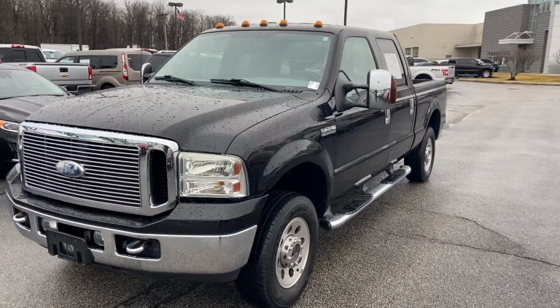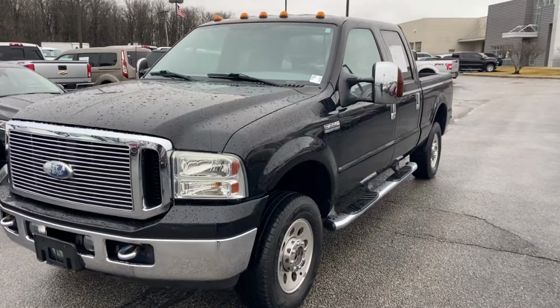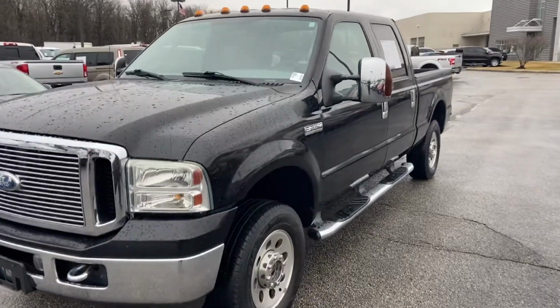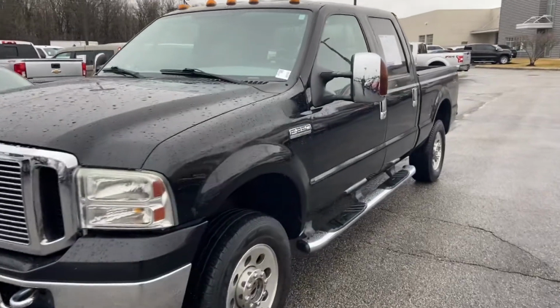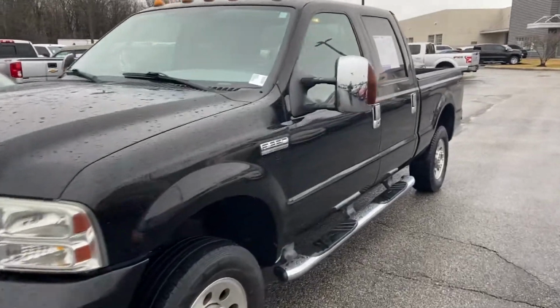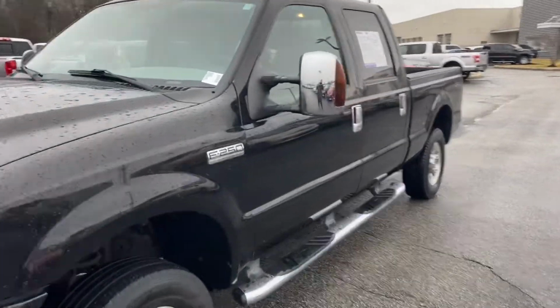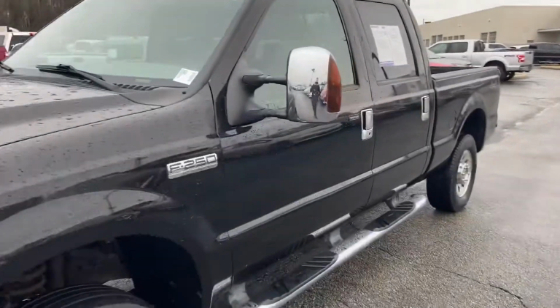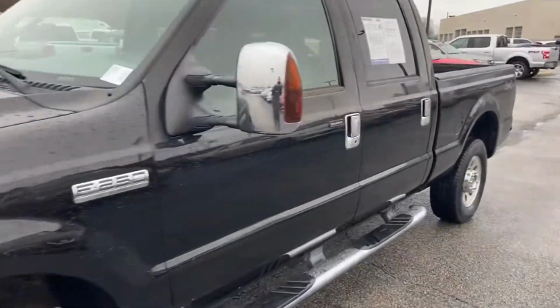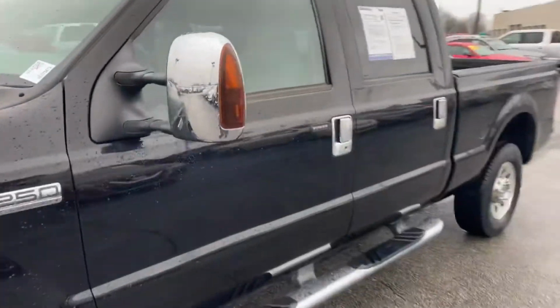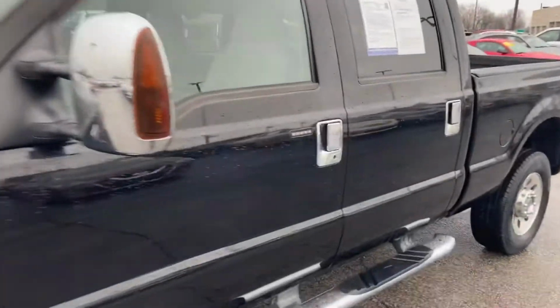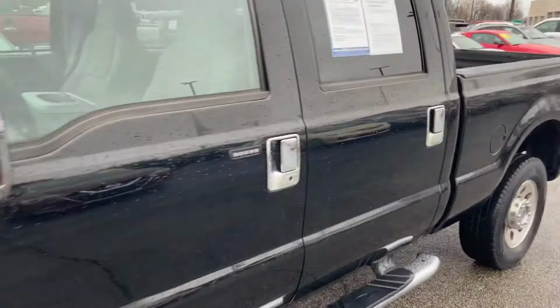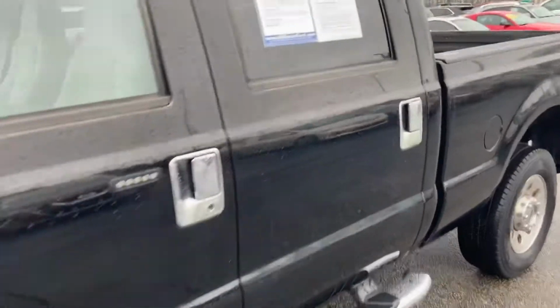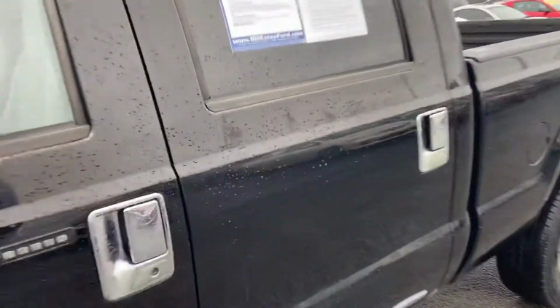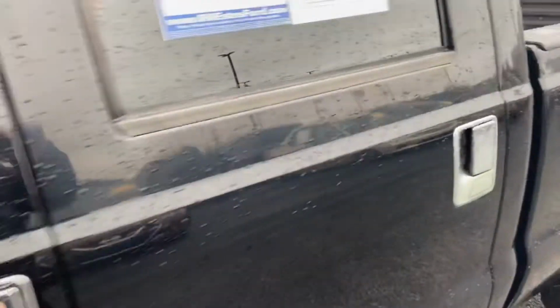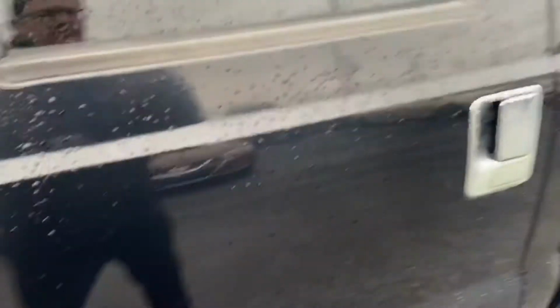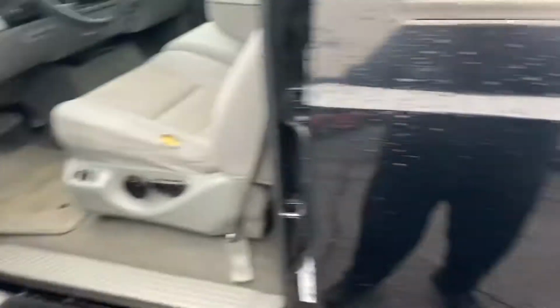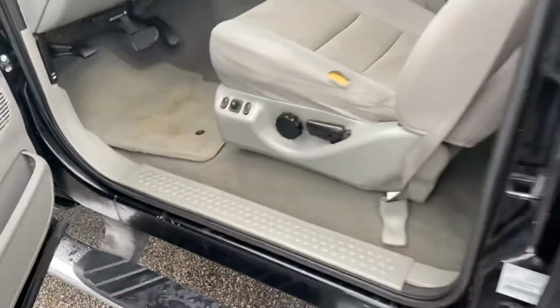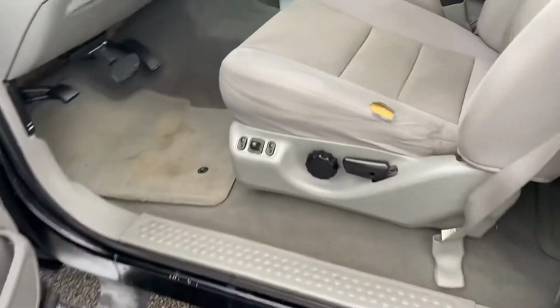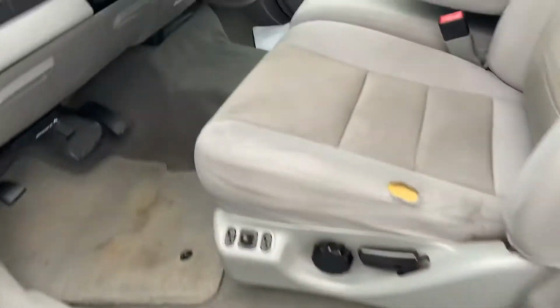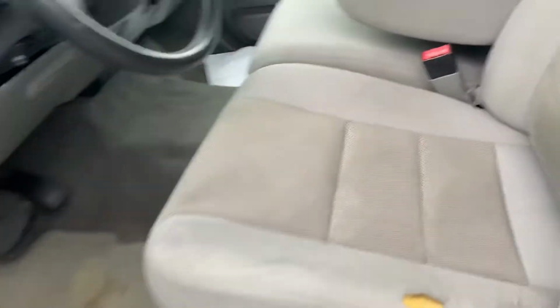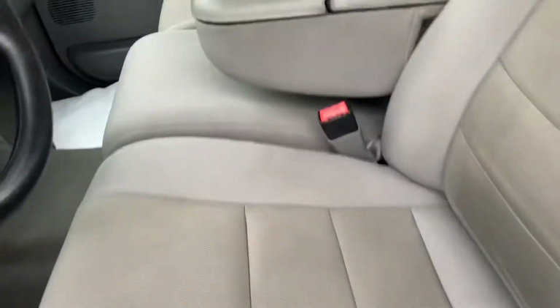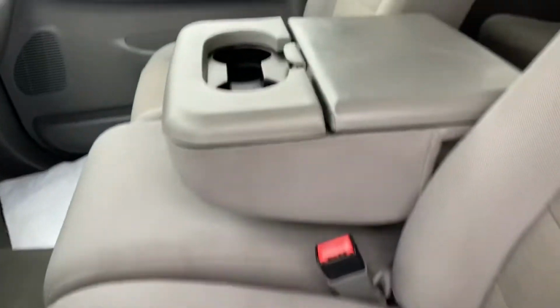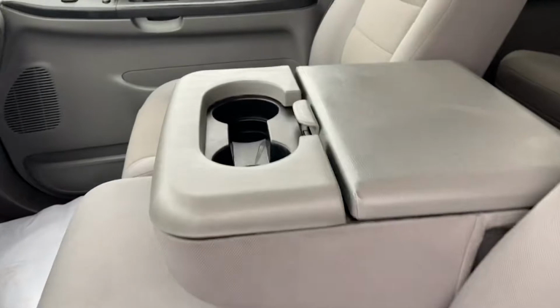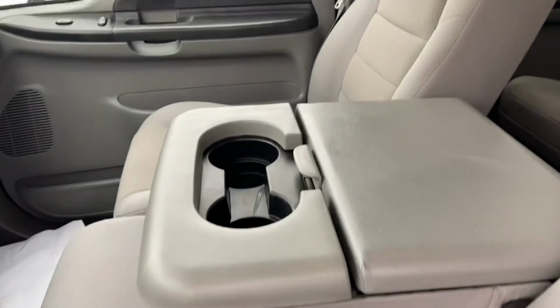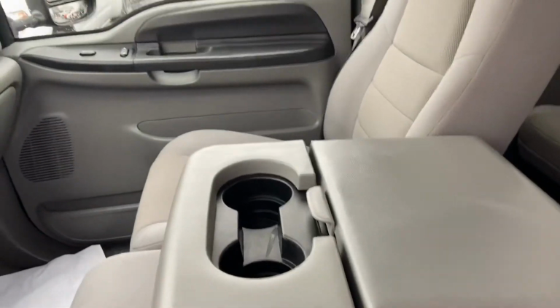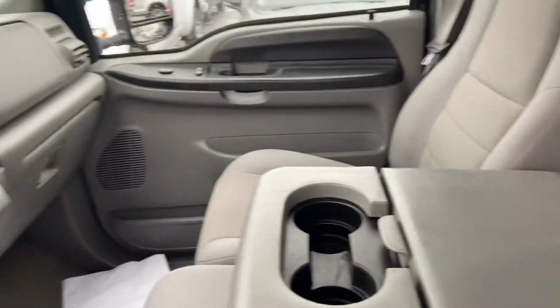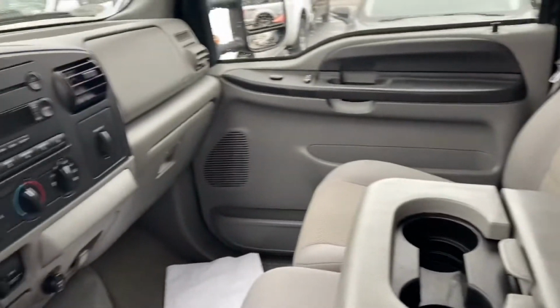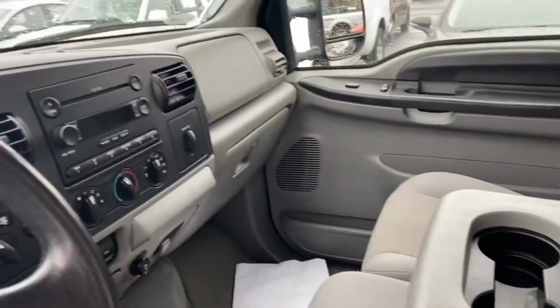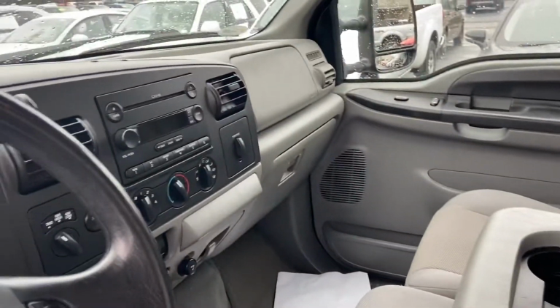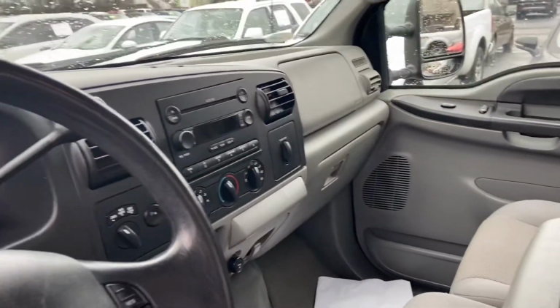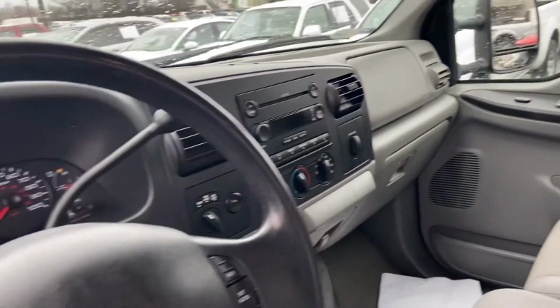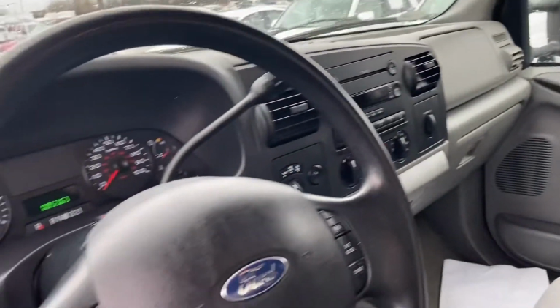This is Steve Angle with Bill Estes Ford. This is the 2006 F-250 XLT Super Duty truck. Nice cloth interior. Seating for three up front. CD player.